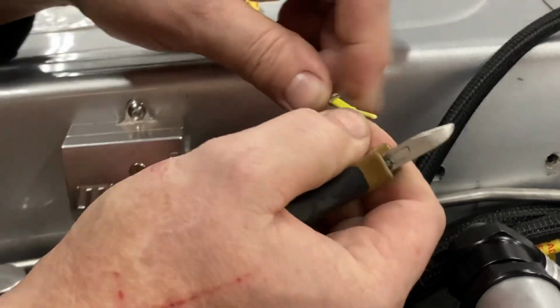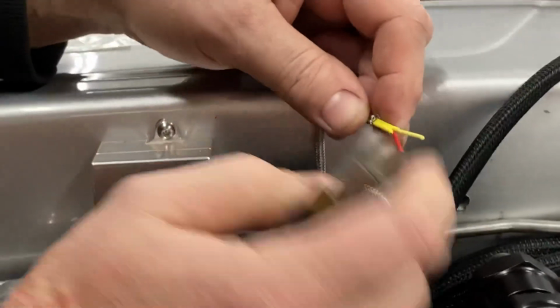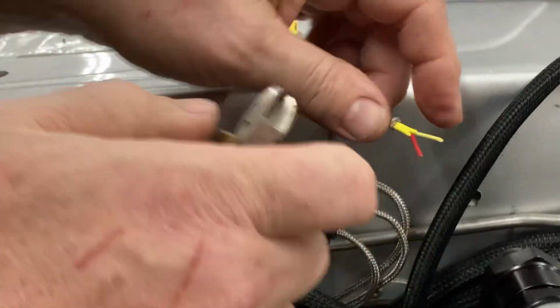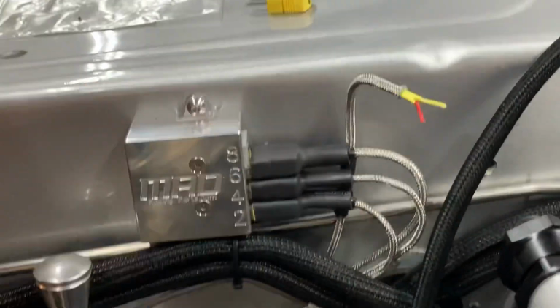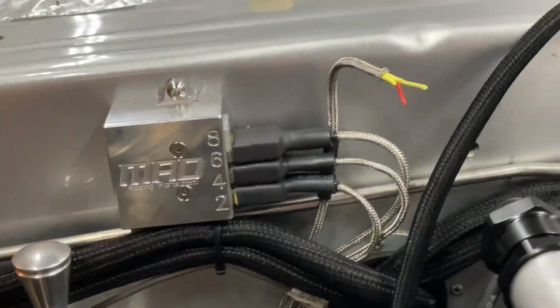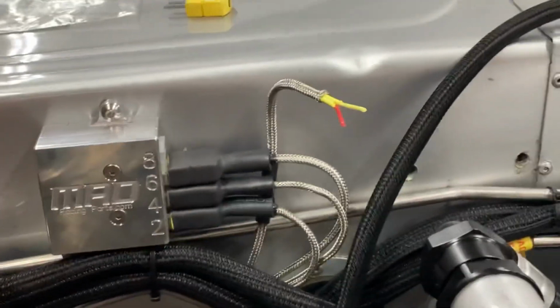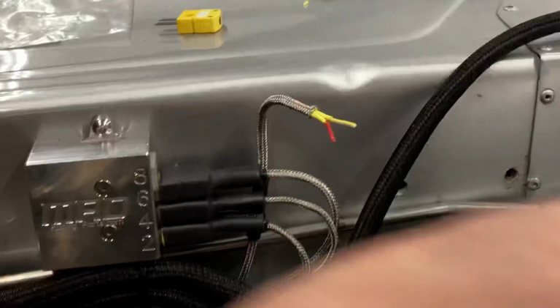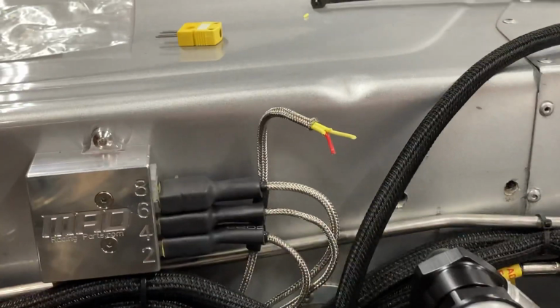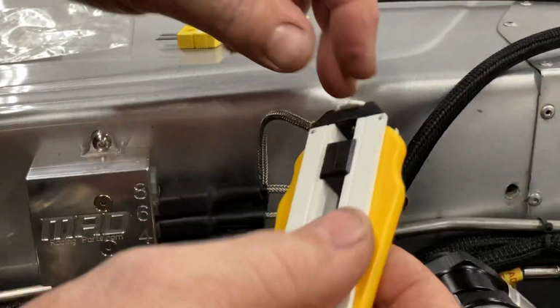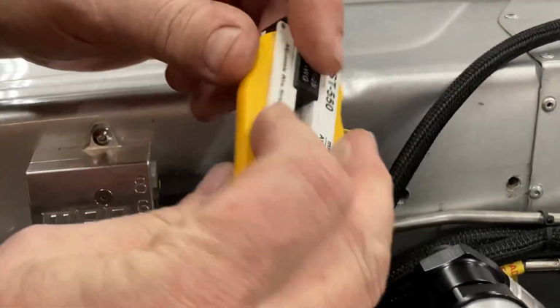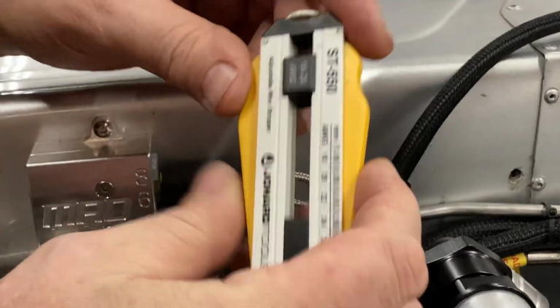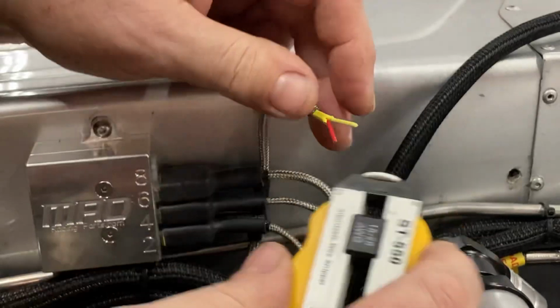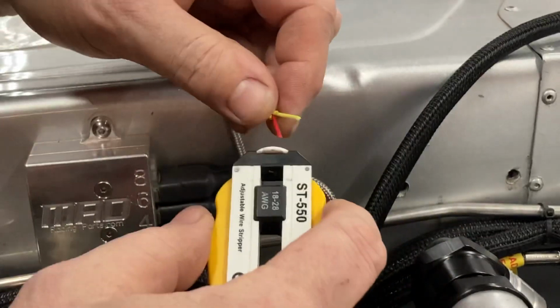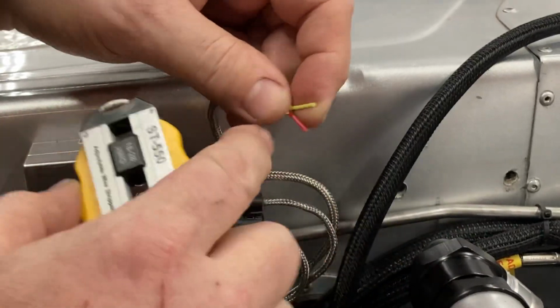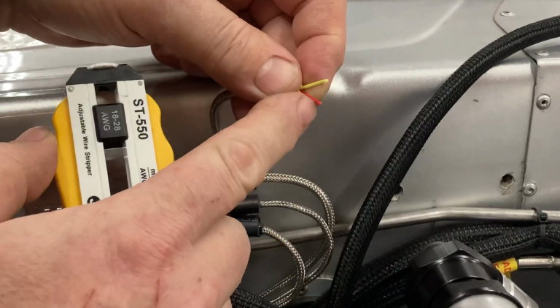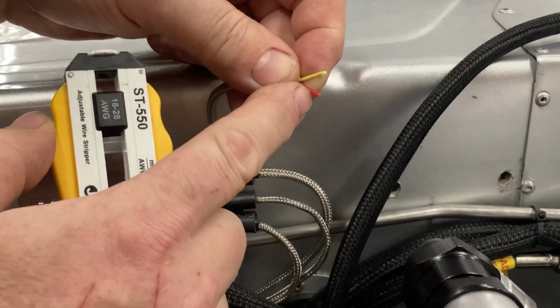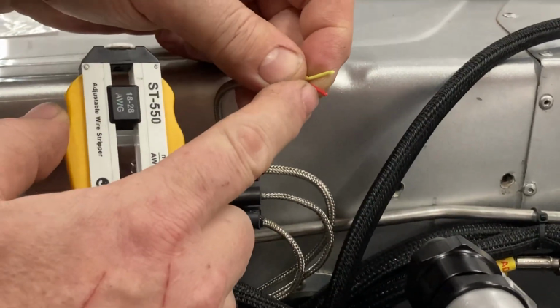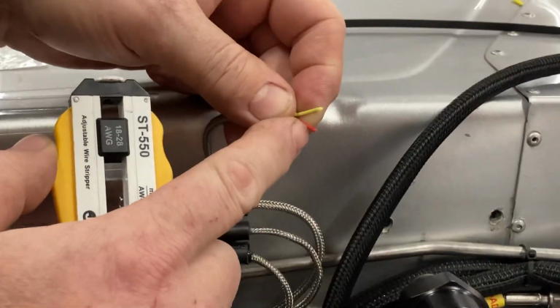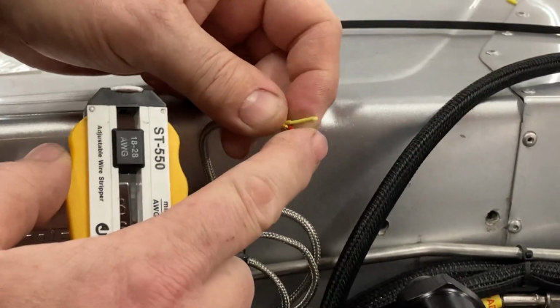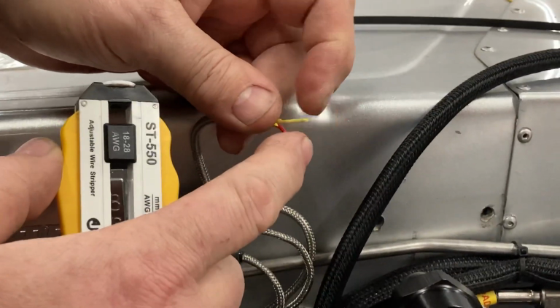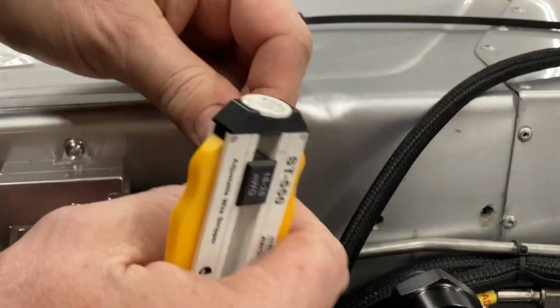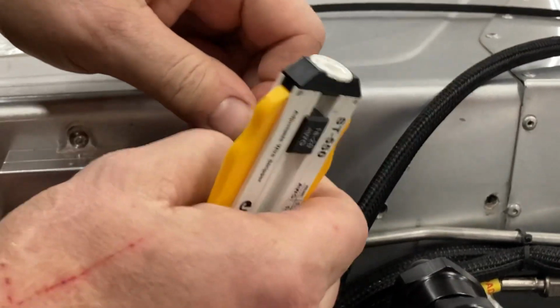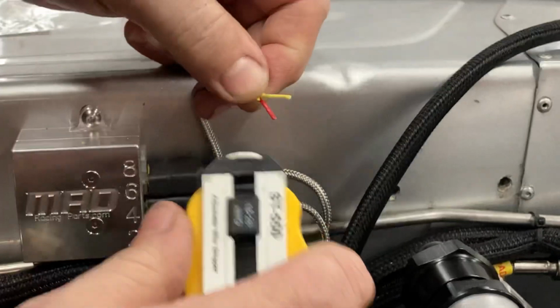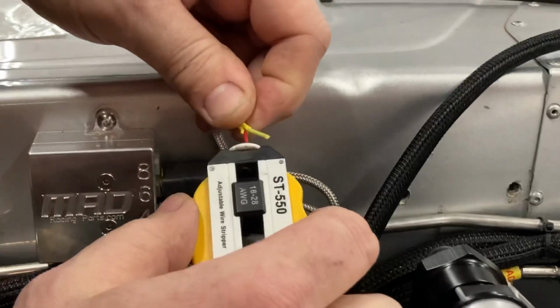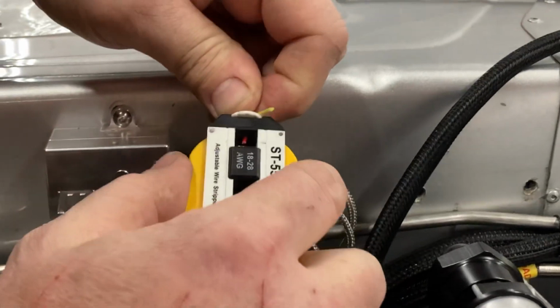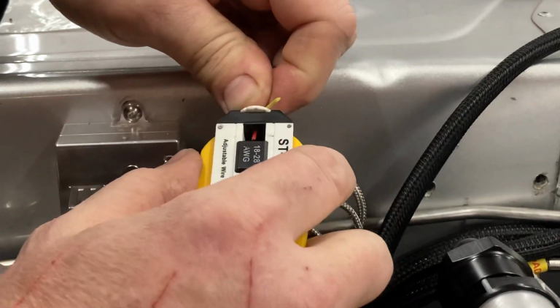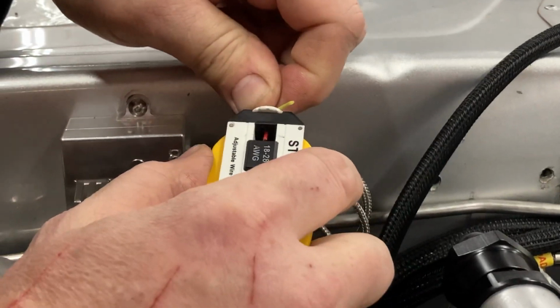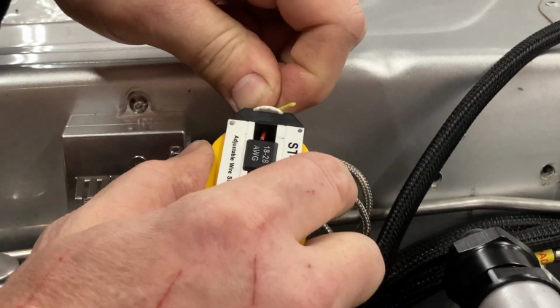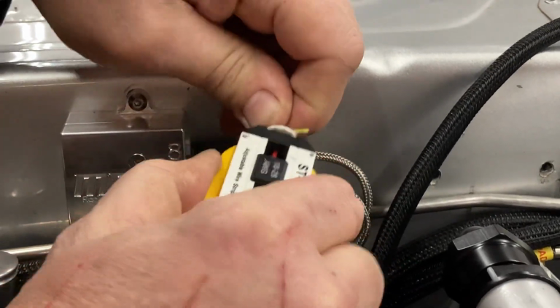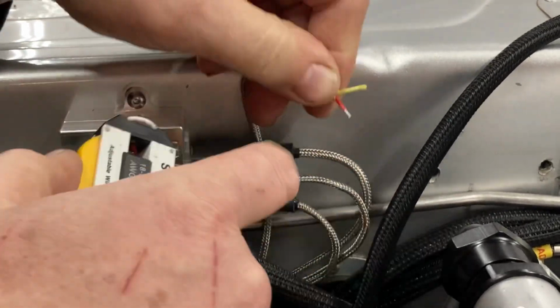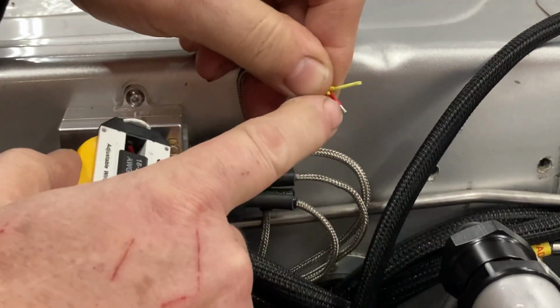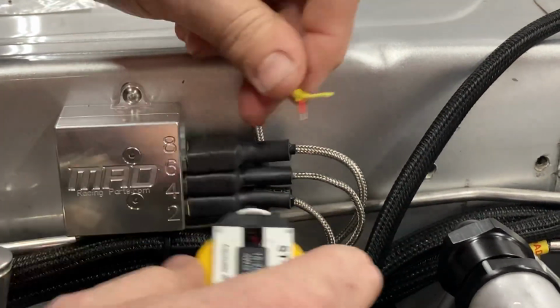Now we're ready to strip the inside wire. I like this little stripper. We want to get rid of an eighth of an inch of insulation, so we just want to strip the very tip of it. Only about an eighth of an inch is all it needs.